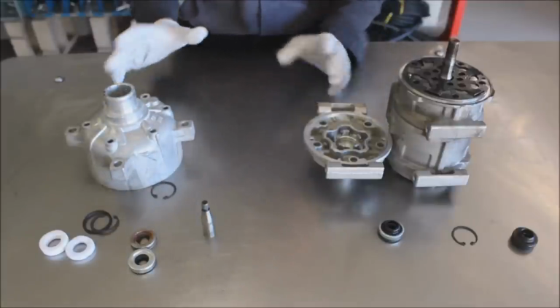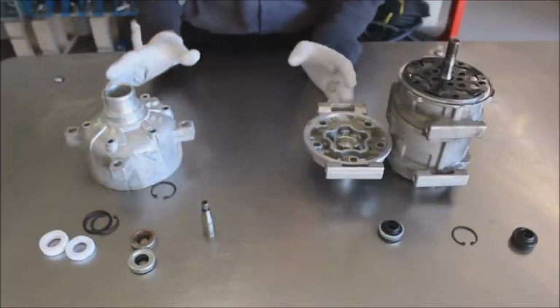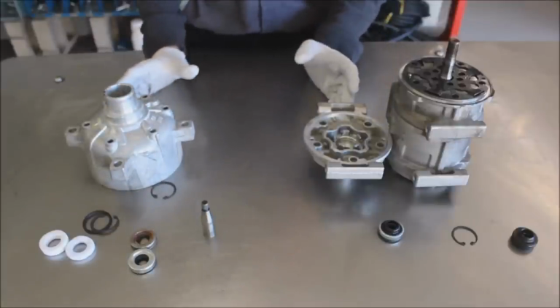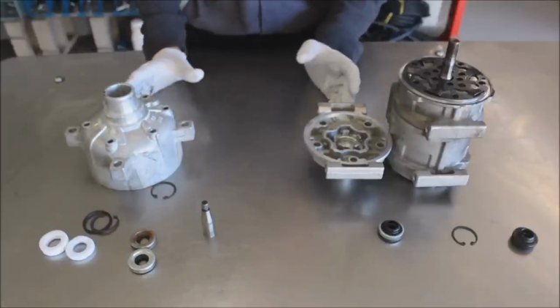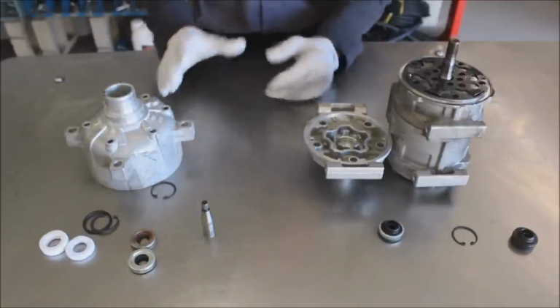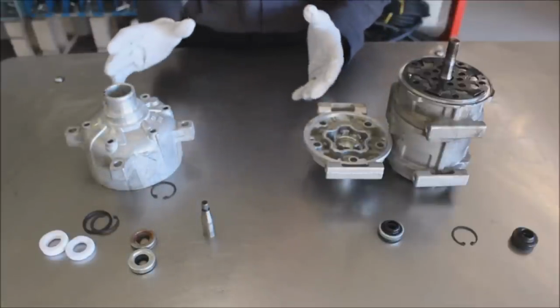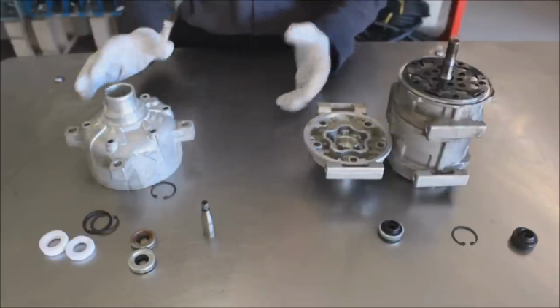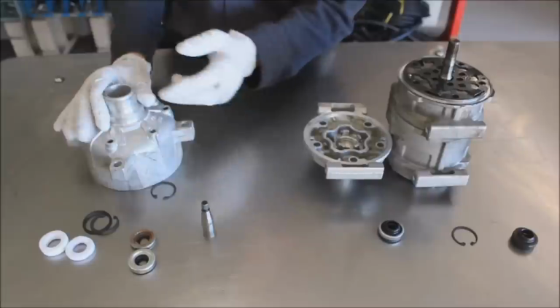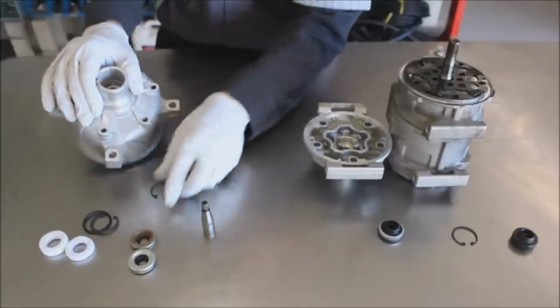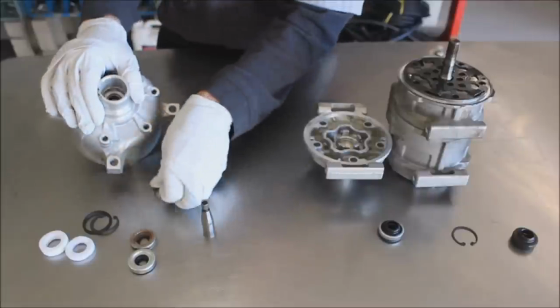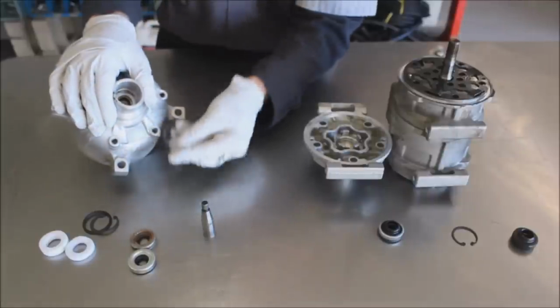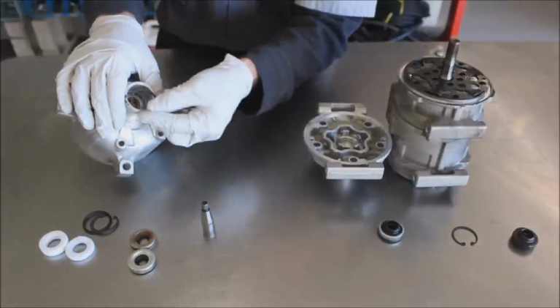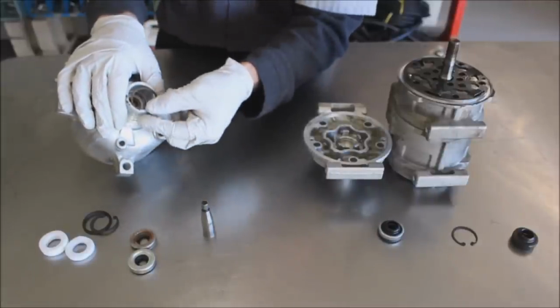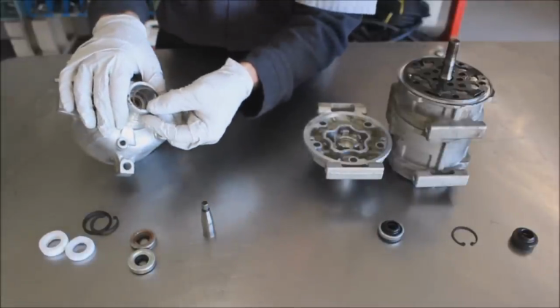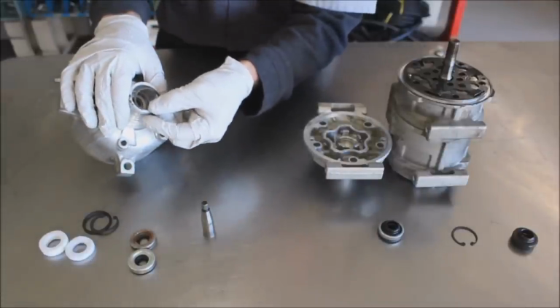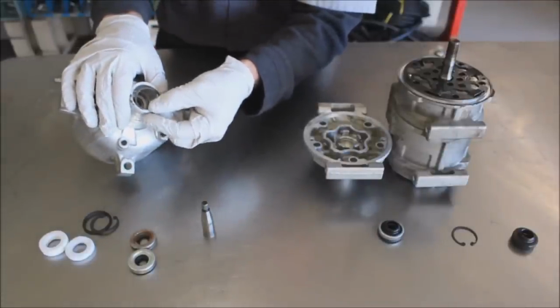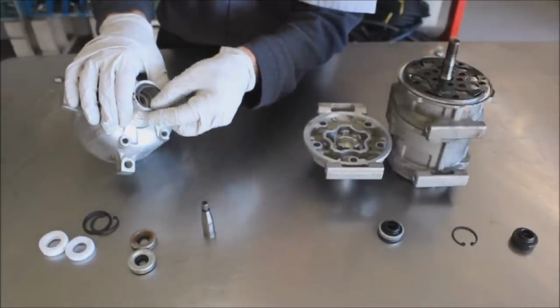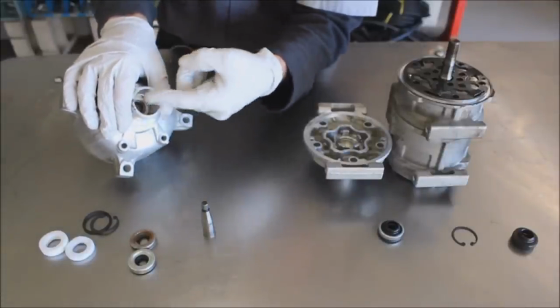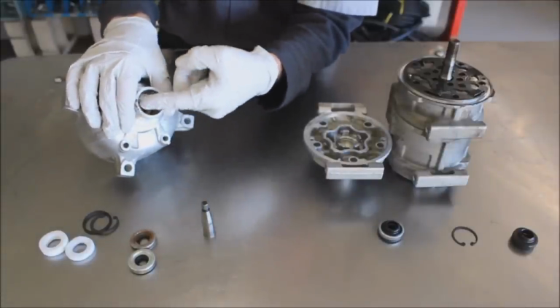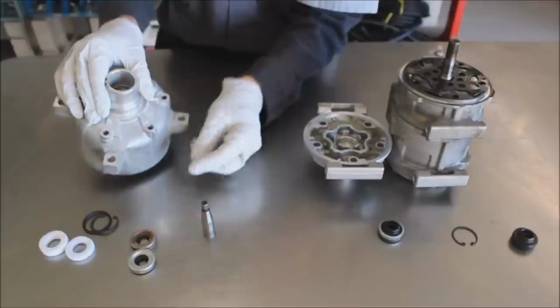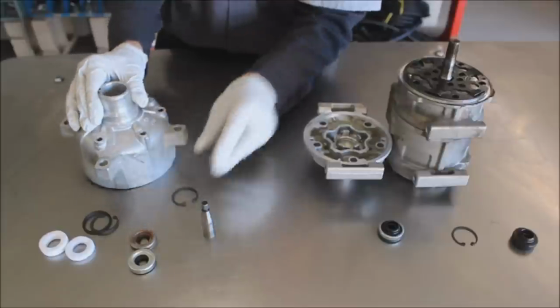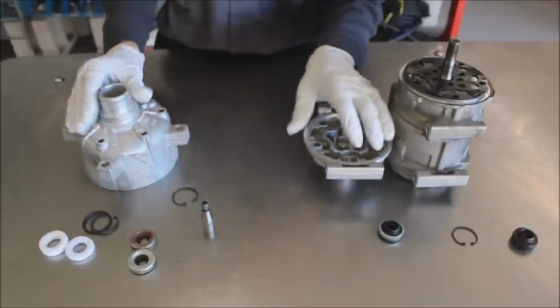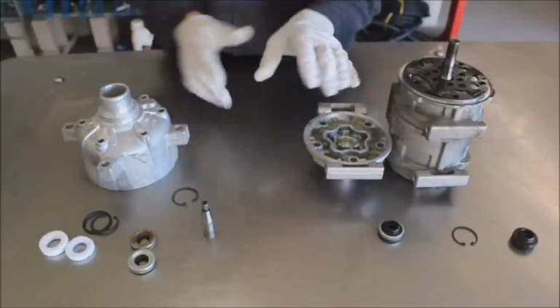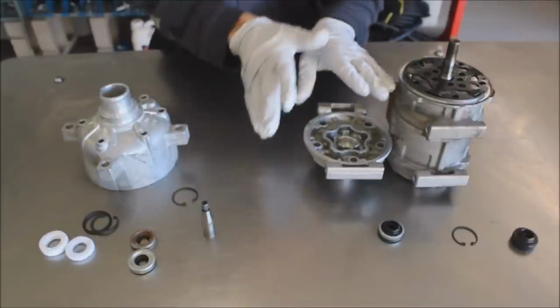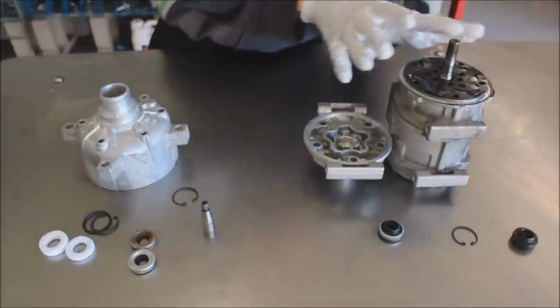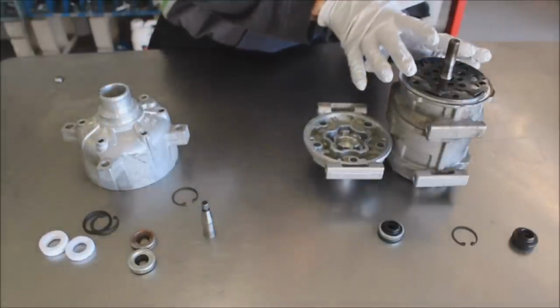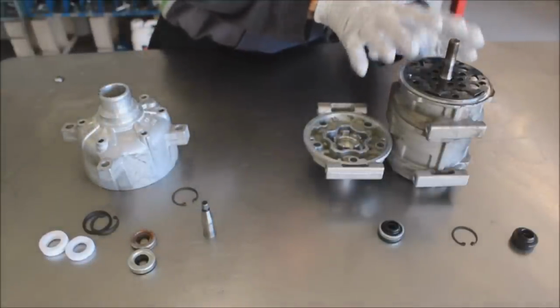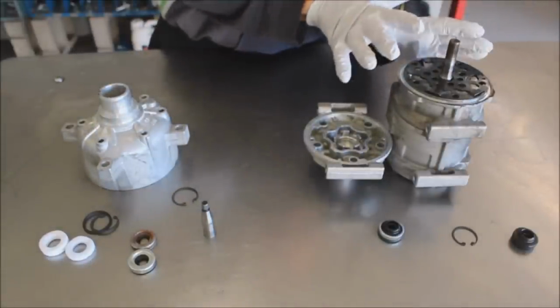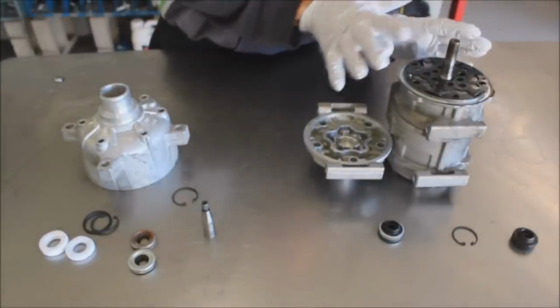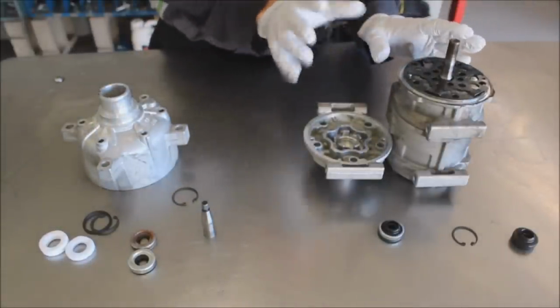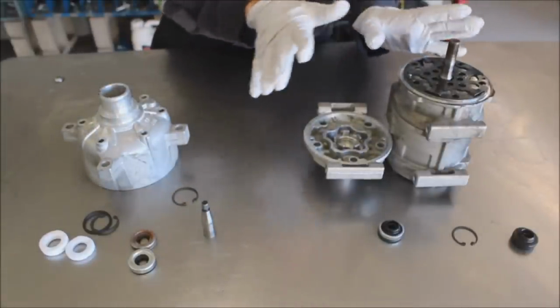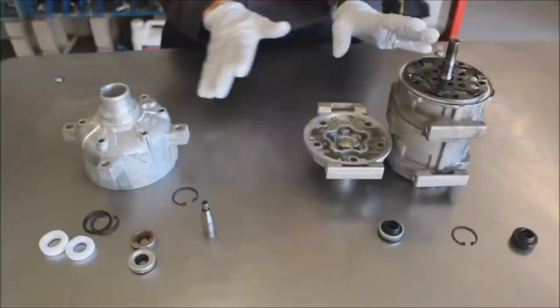How can you tell the difference before you get into this? Once the clutch is off, you'll see that there's a snap ring visible when you look down the nose of the compressor. Whereas on the back-loading type, that snap ring you won't see.